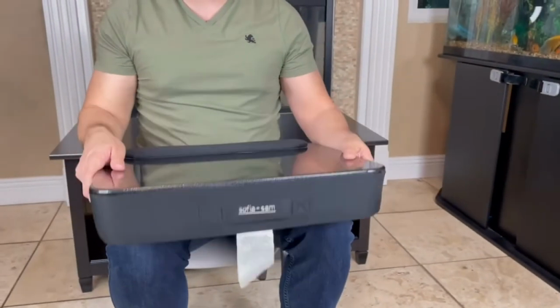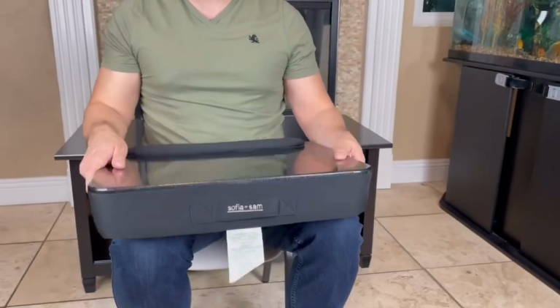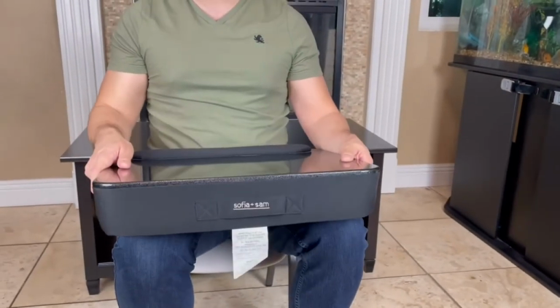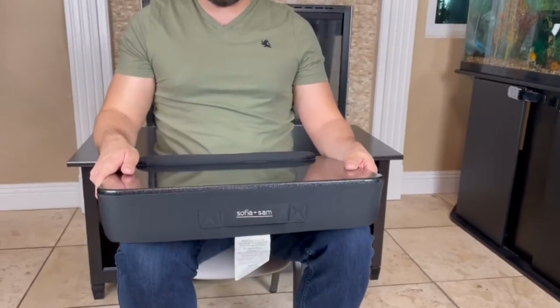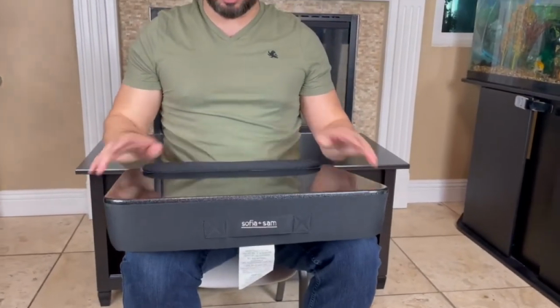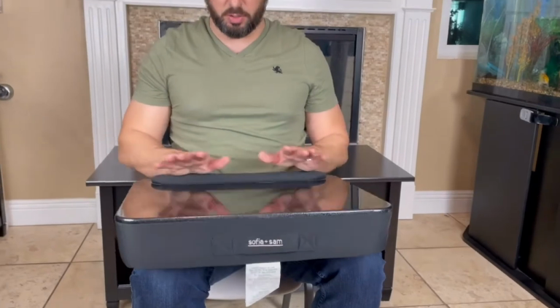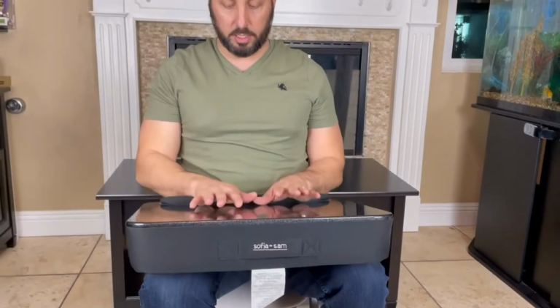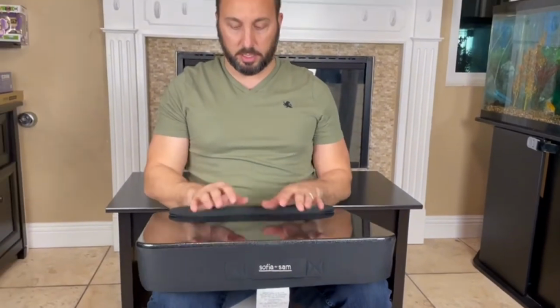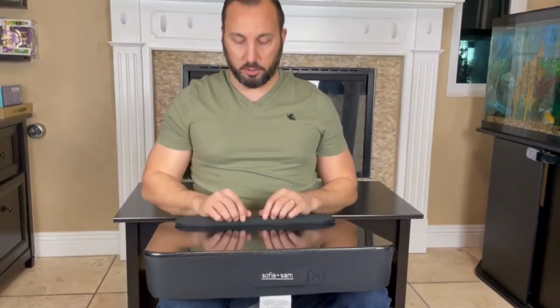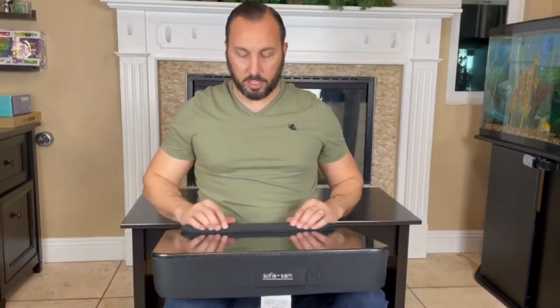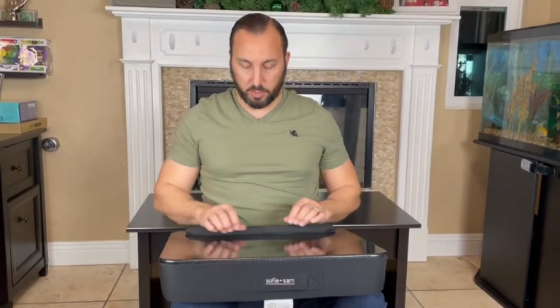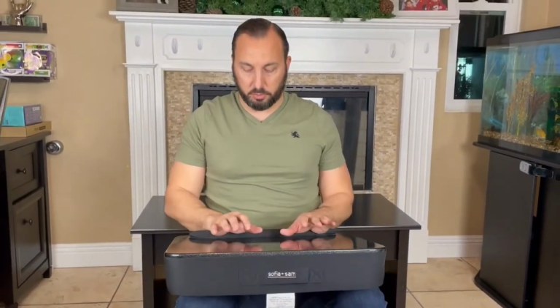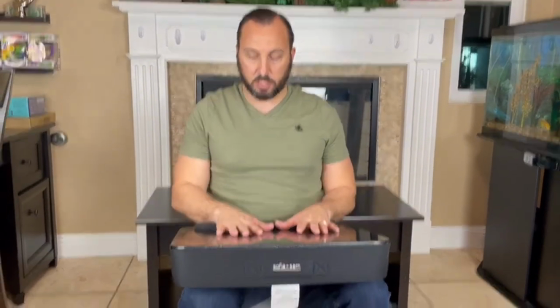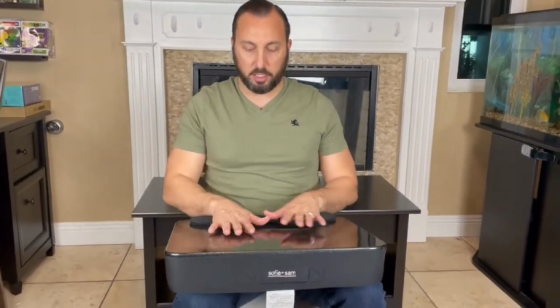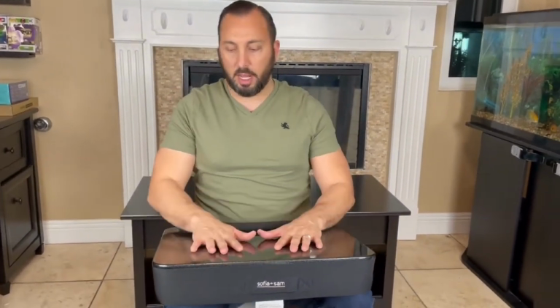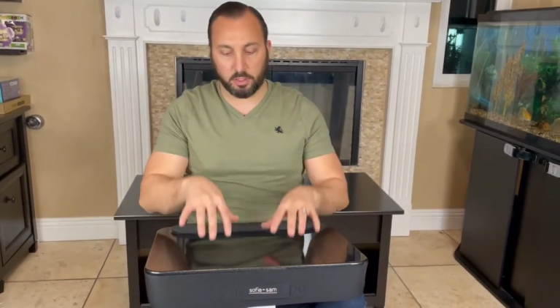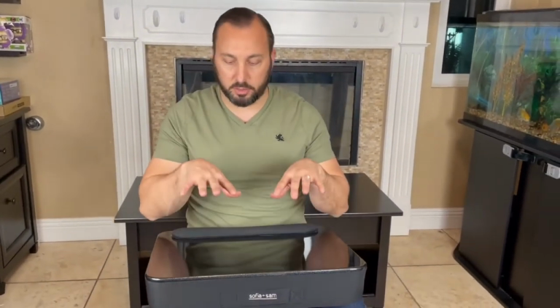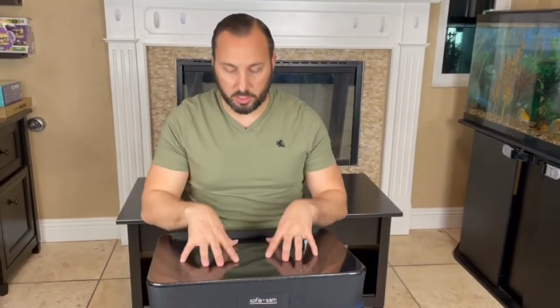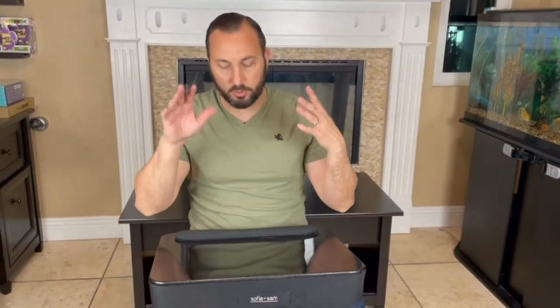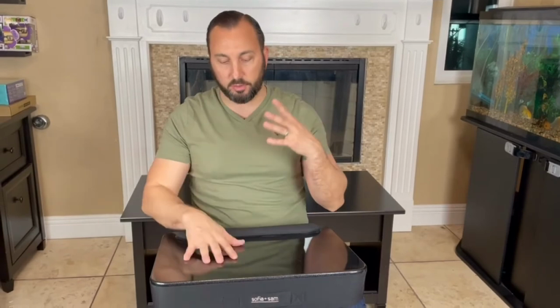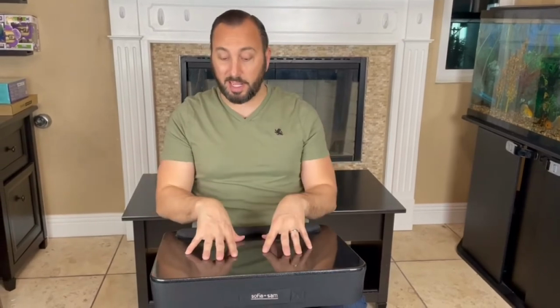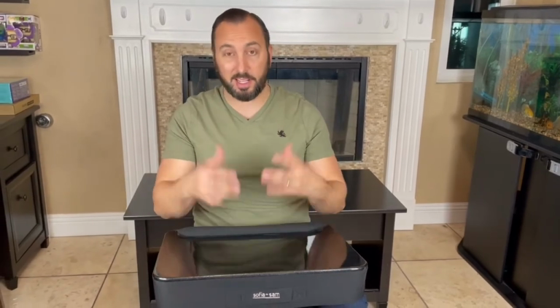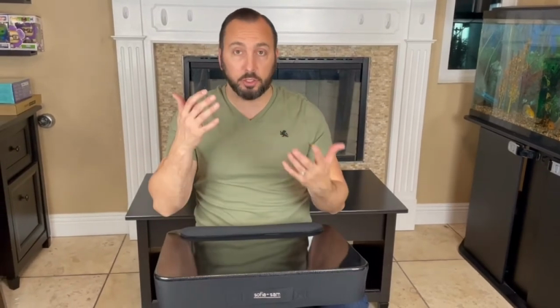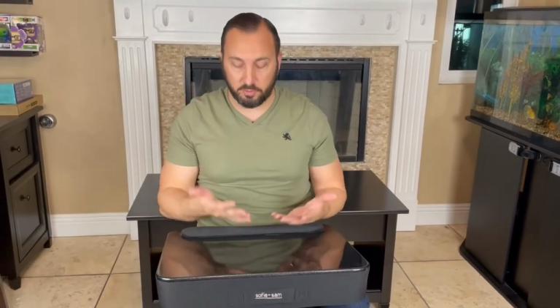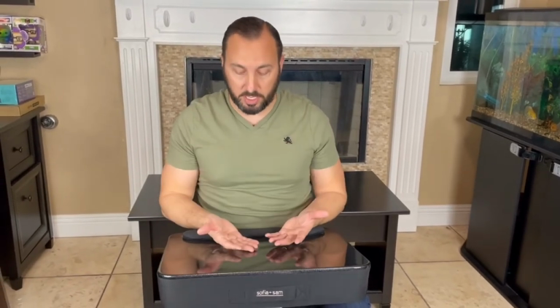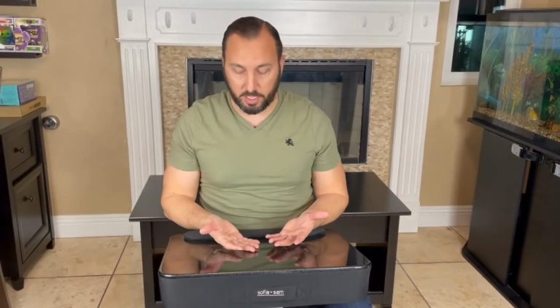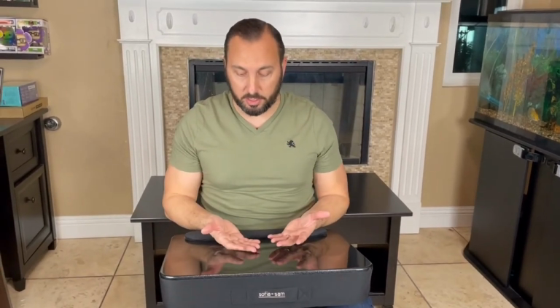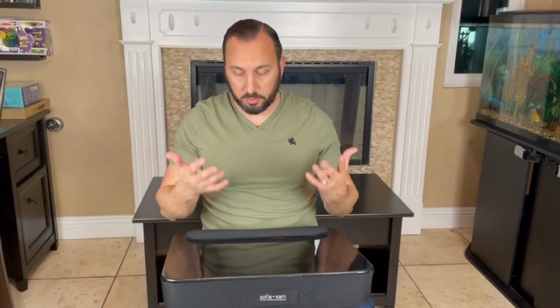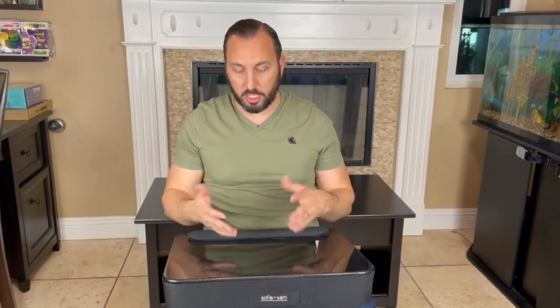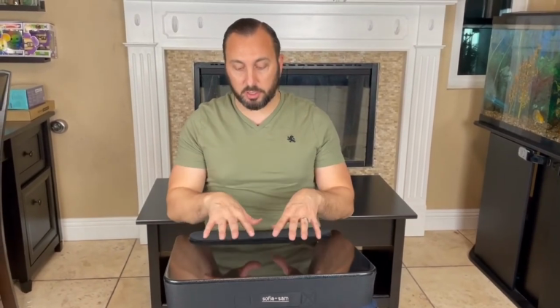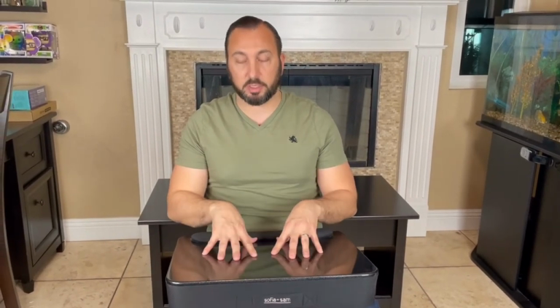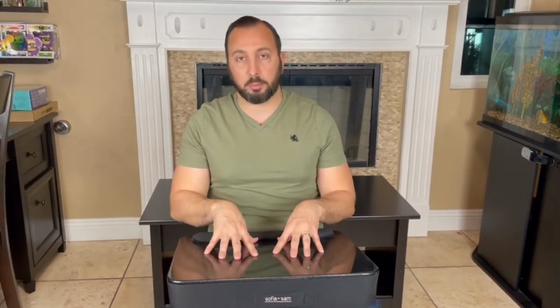It just fits on your lap just like so, and you can rest your wrists on here. You could do your coloring, your writing, or even reading right here. Let me show you guys what it looks like with the laptop.